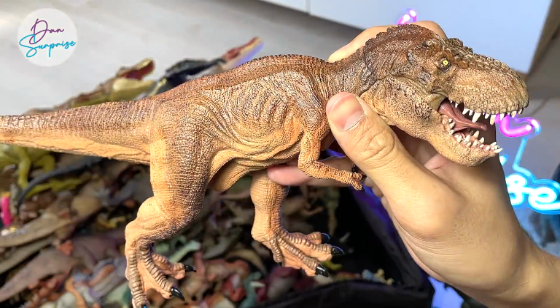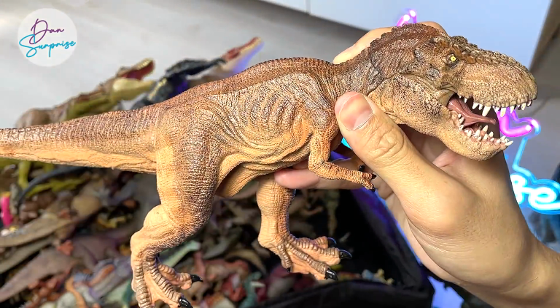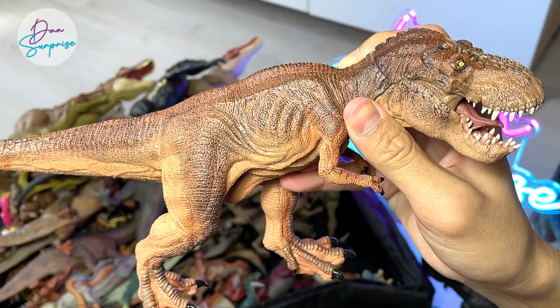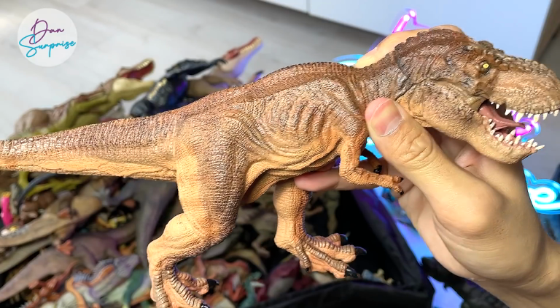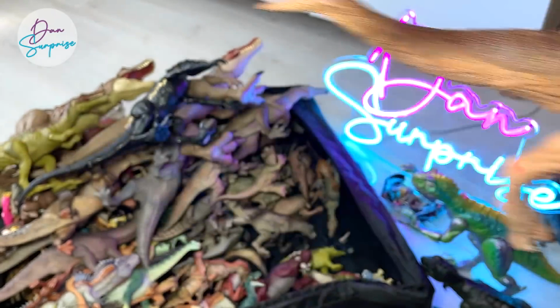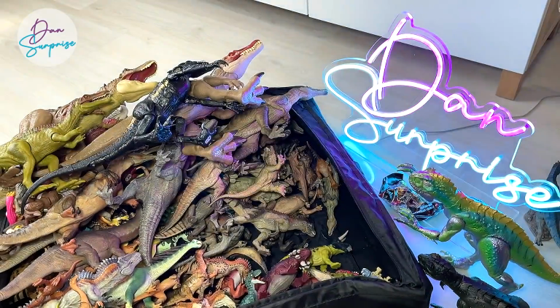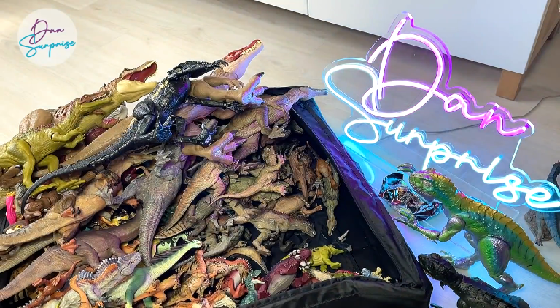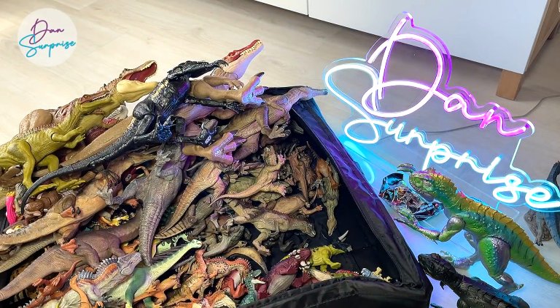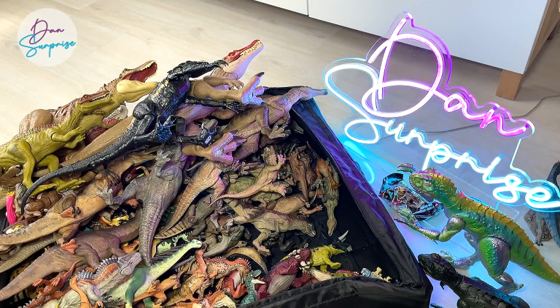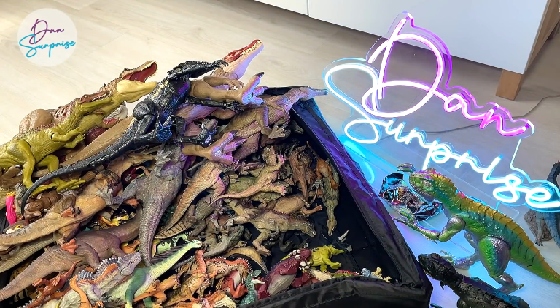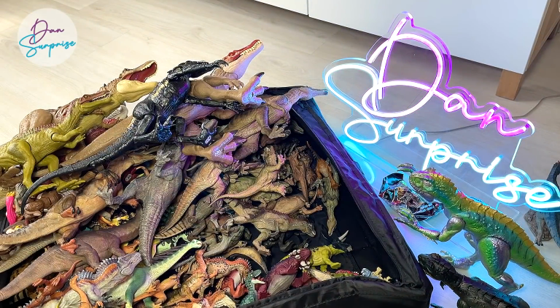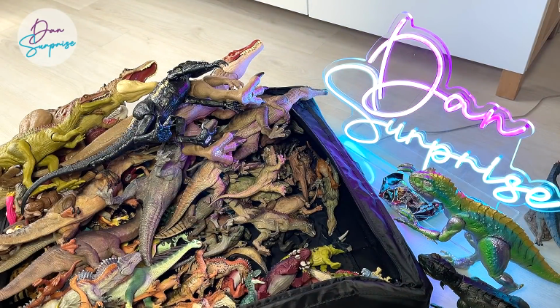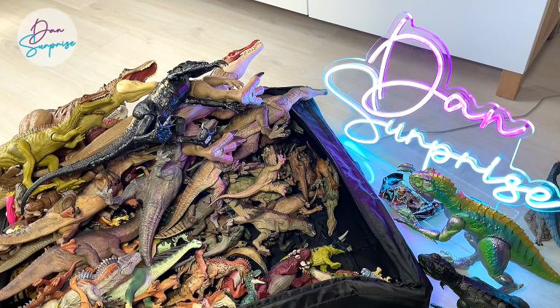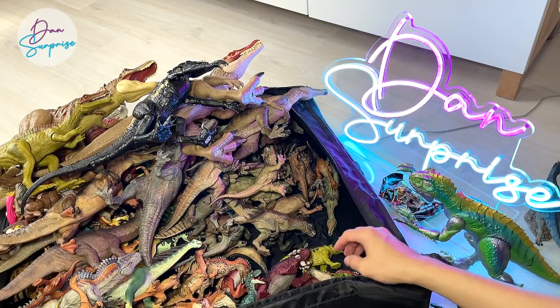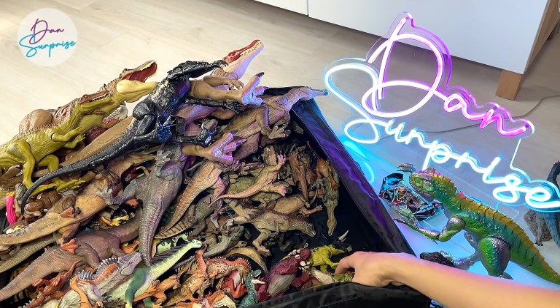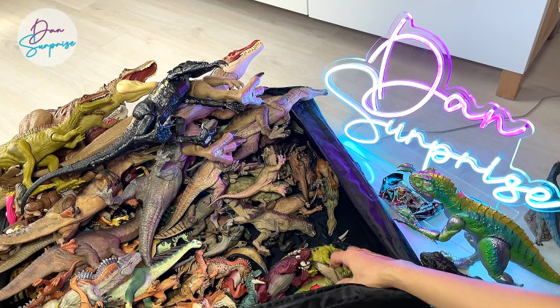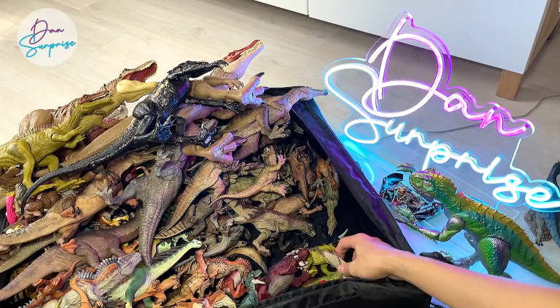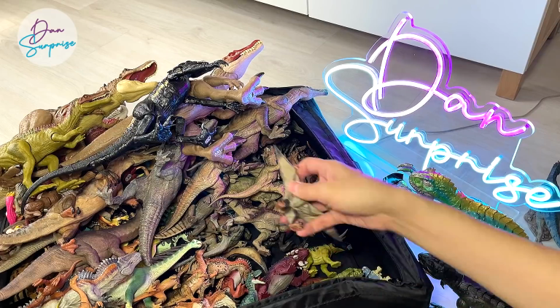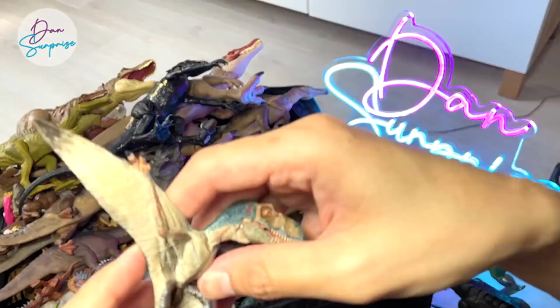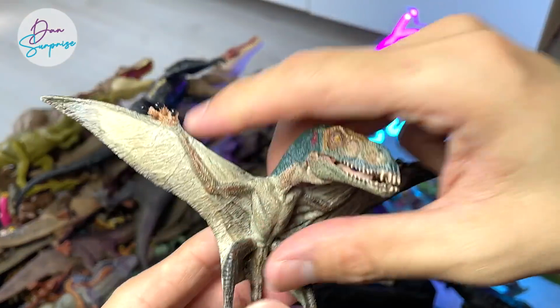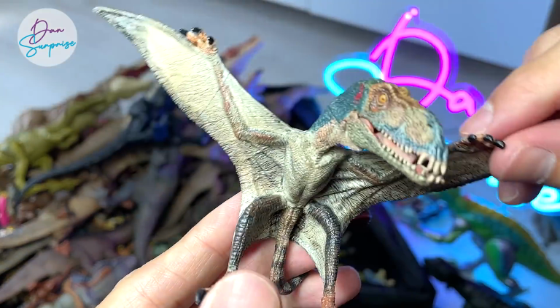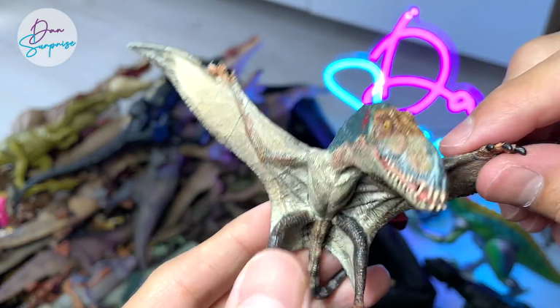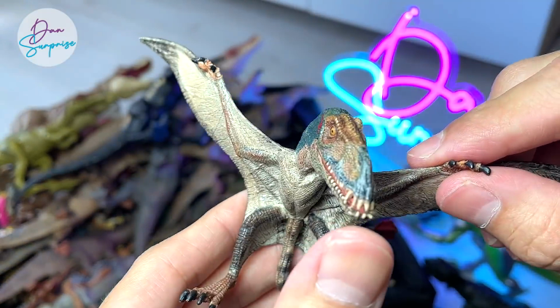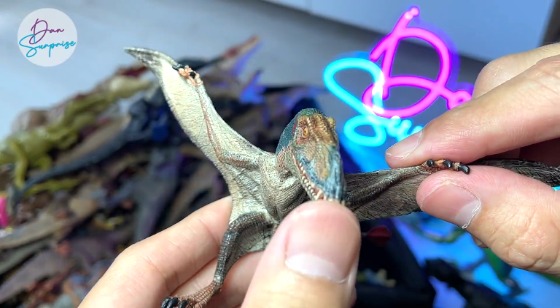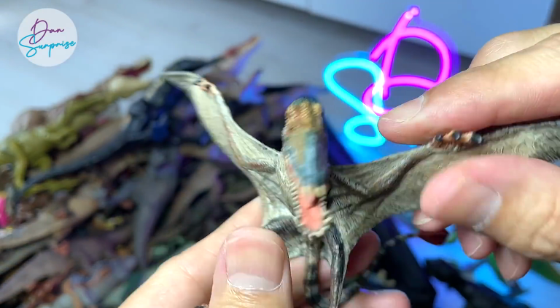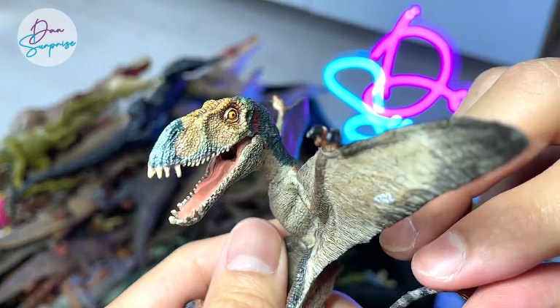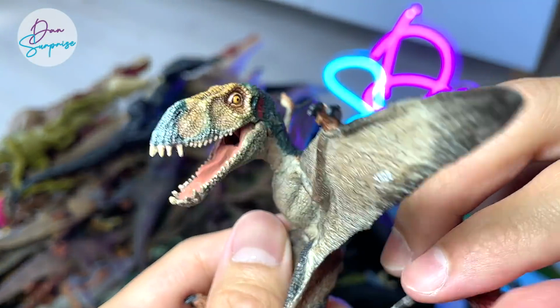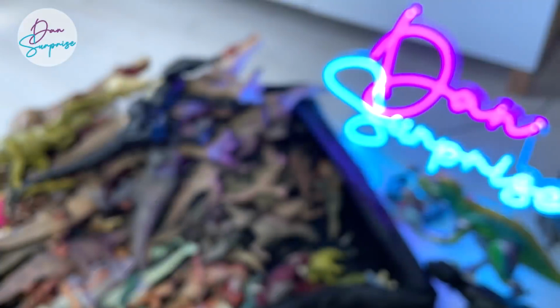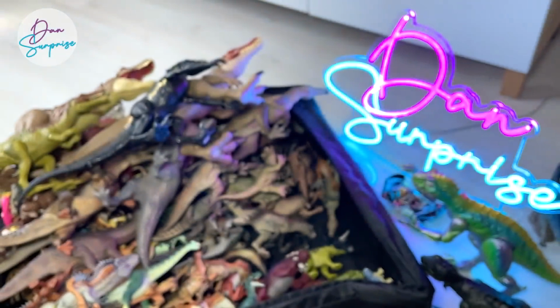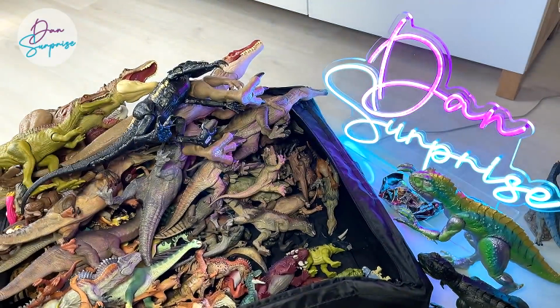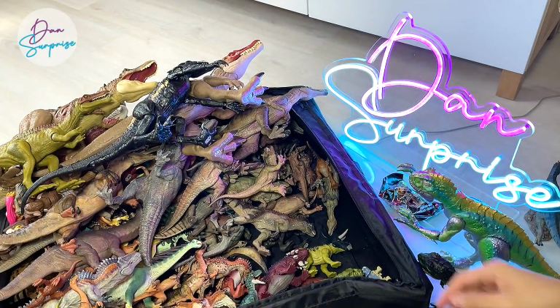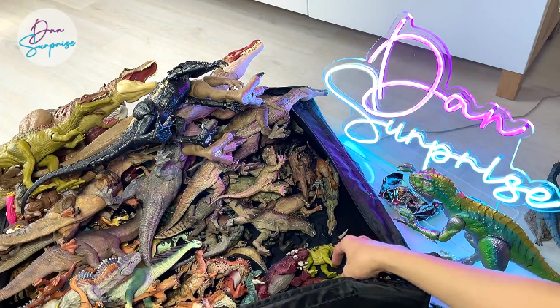Running T-Rex — the brown version, the original version. I think there are more different versions inside this box. Dimorphodon is a really nice one from Papo — it's a prehistoric flying reptile.